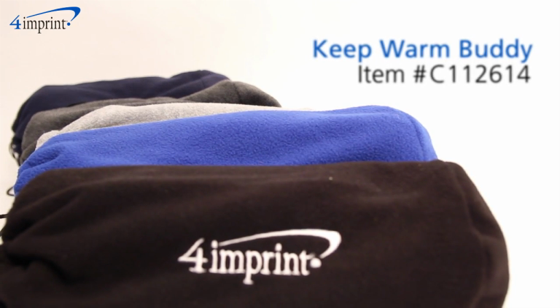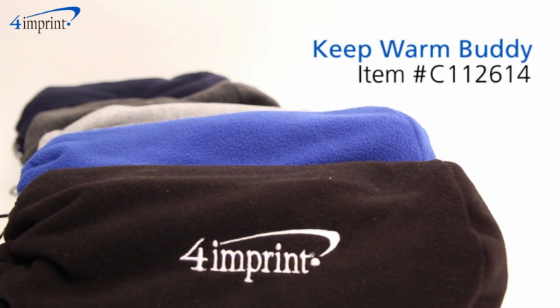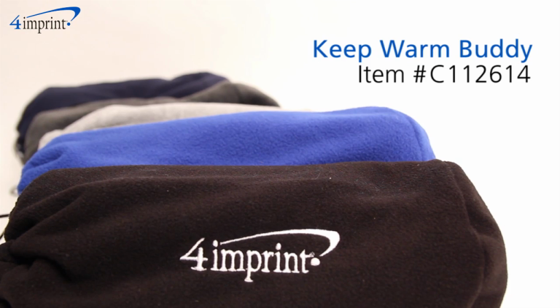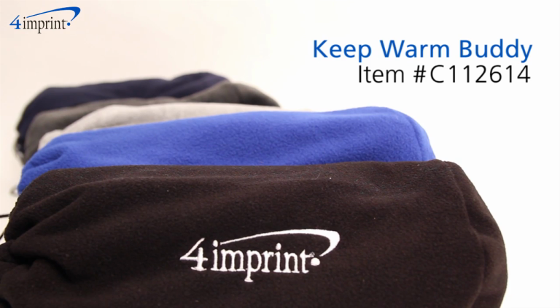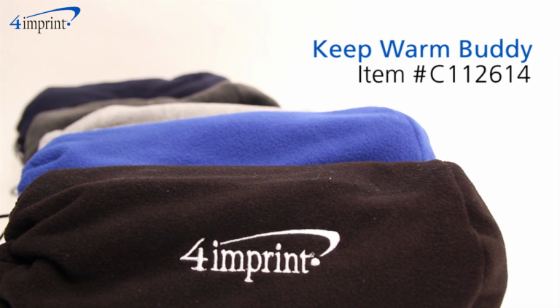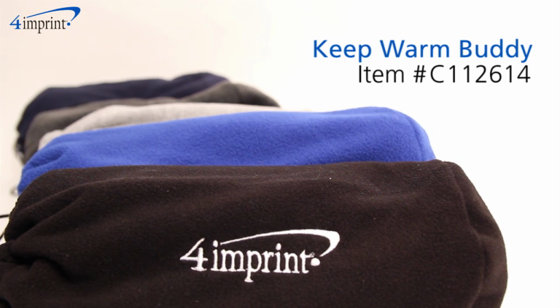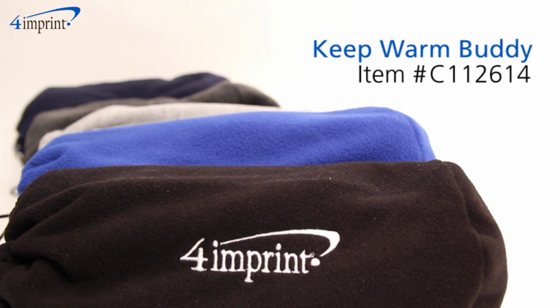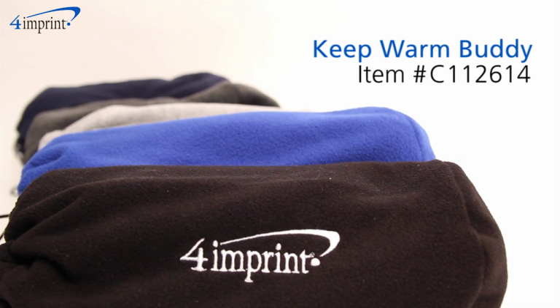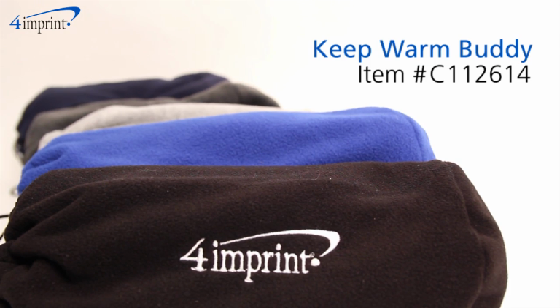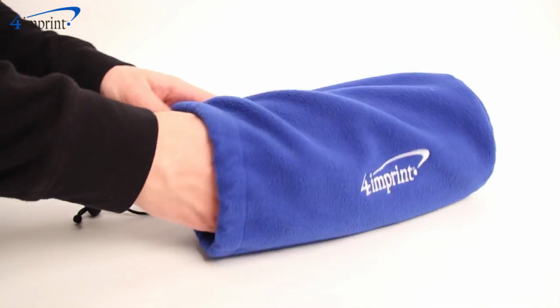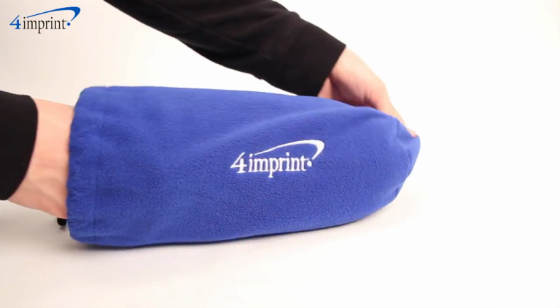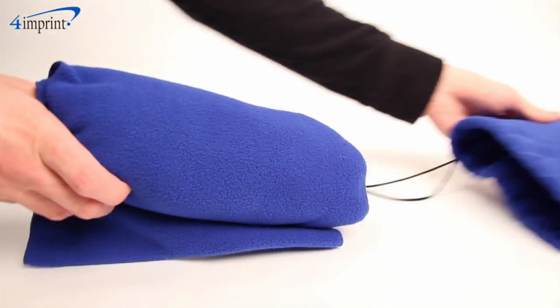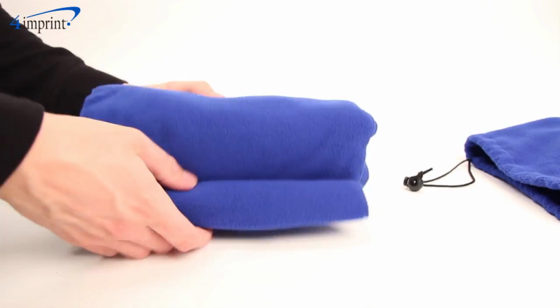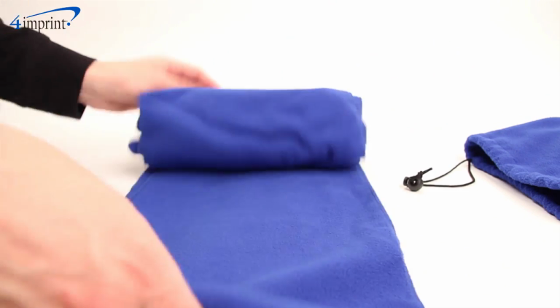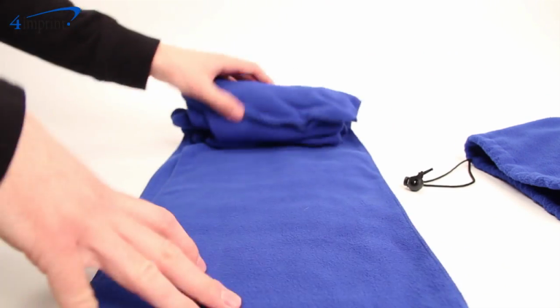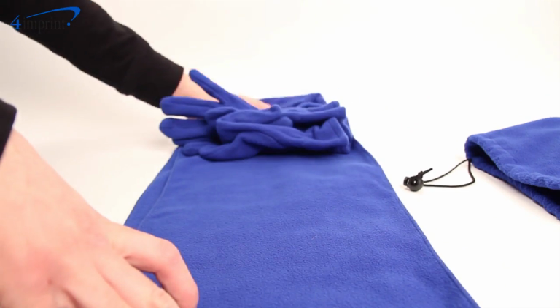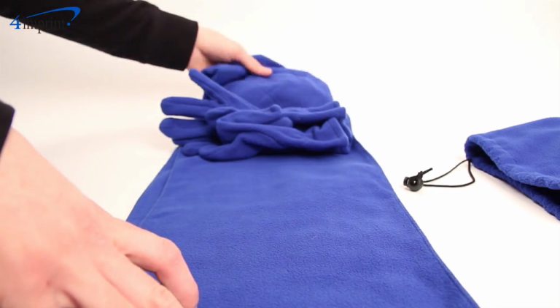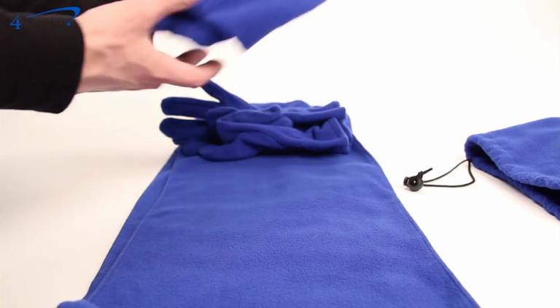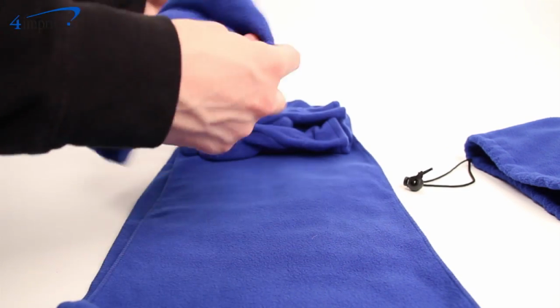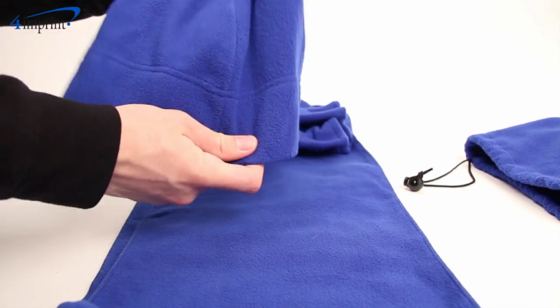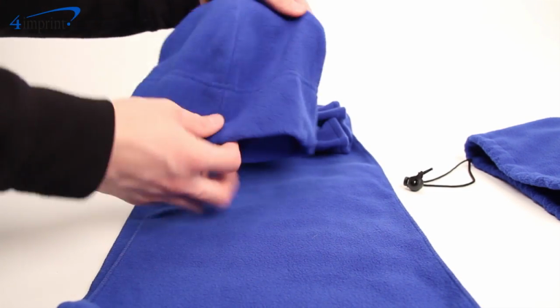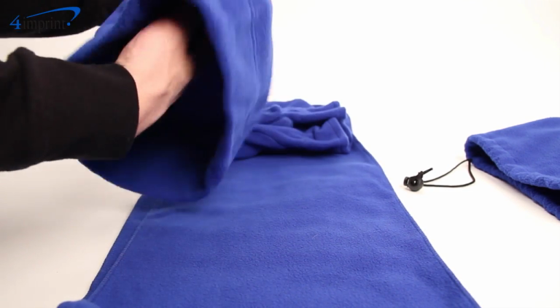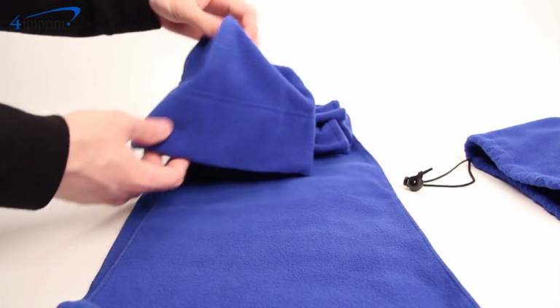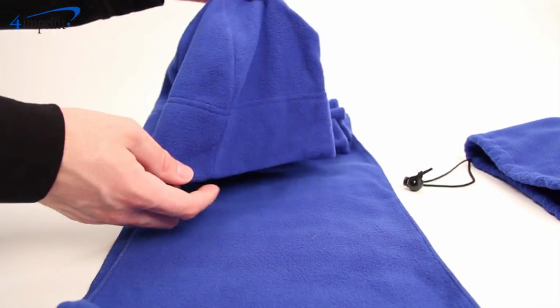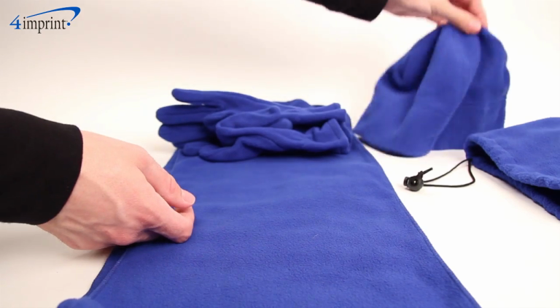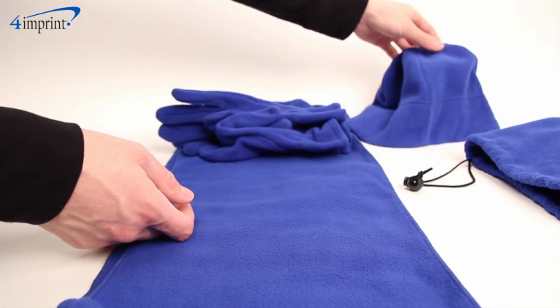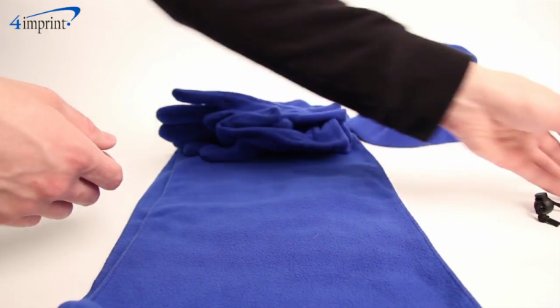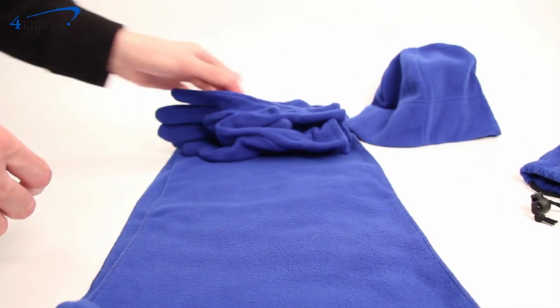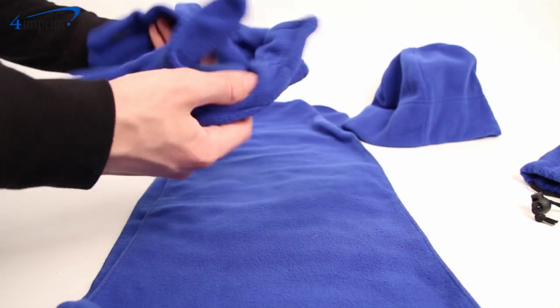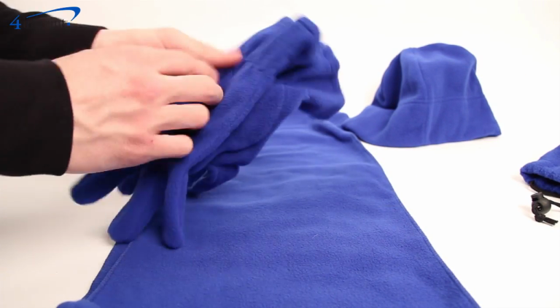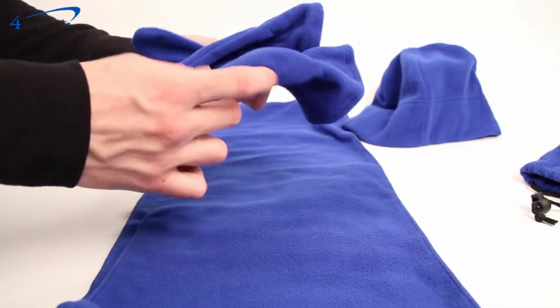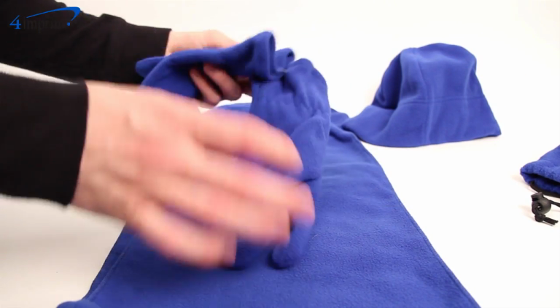The Brushed Polyester Fleece Set feels very cozy on a cold day. This three-in-one set features a scarf that is long enough to fit most, a cap to keep your ears nice and toasty, and gloves that will make sure your hands don't go numb.